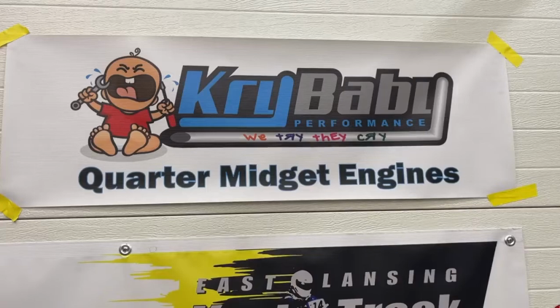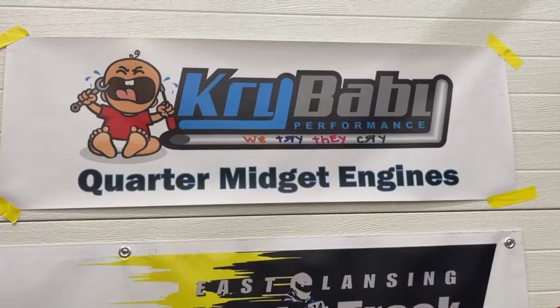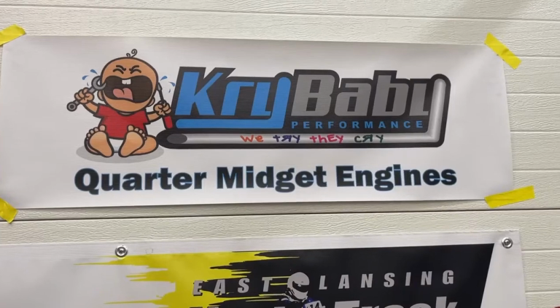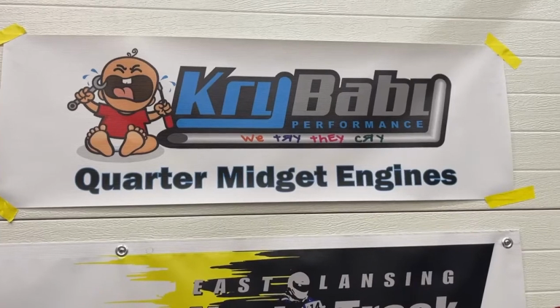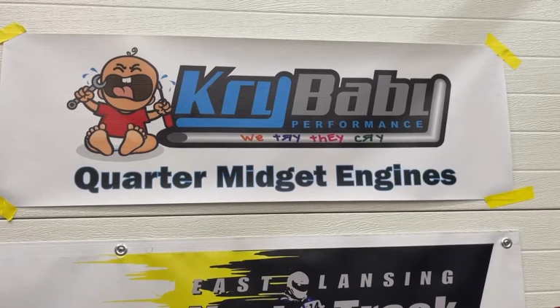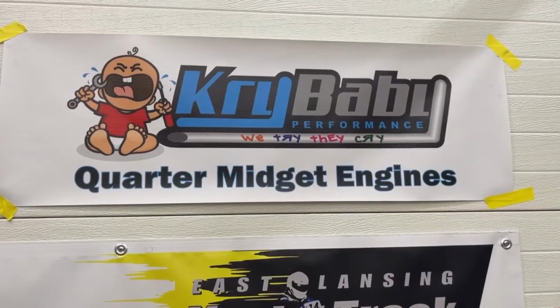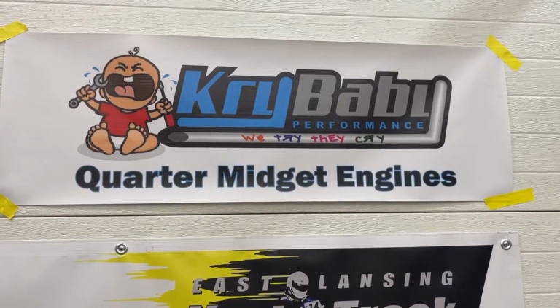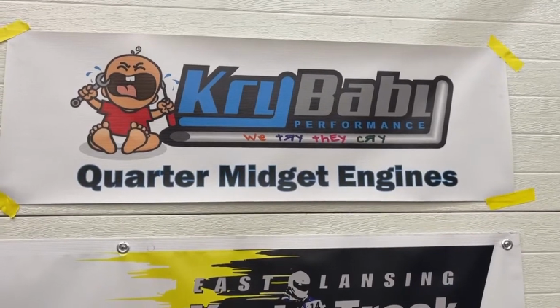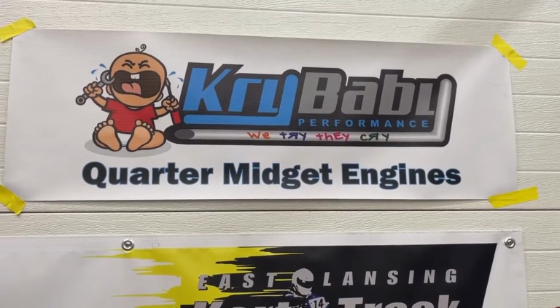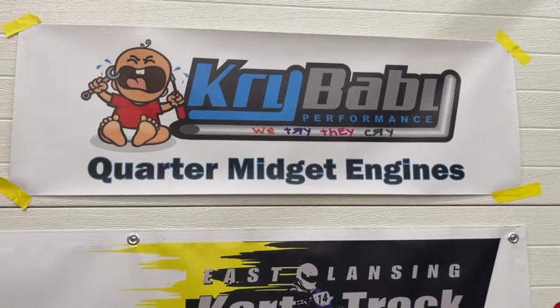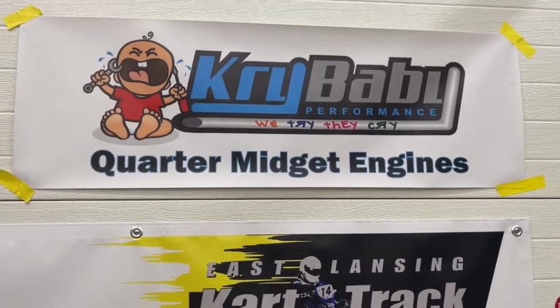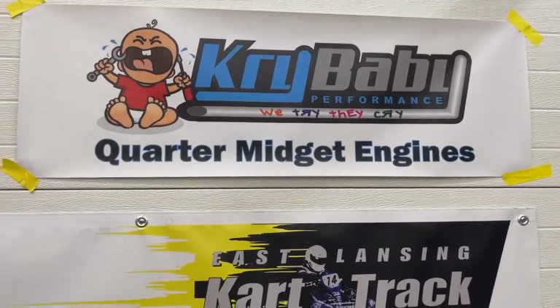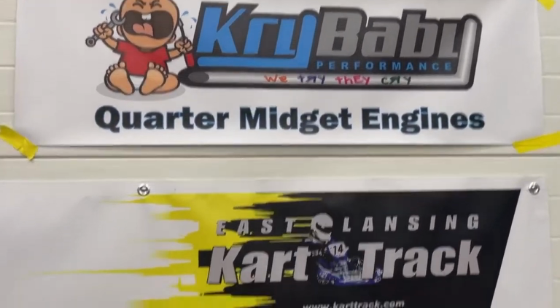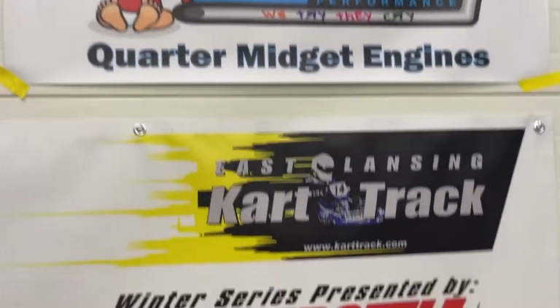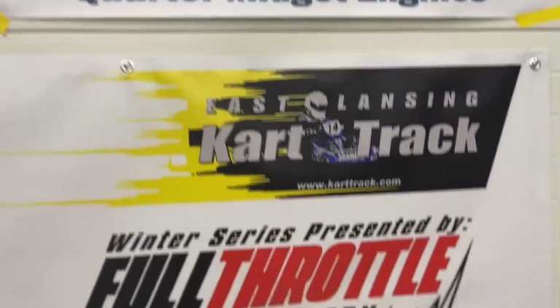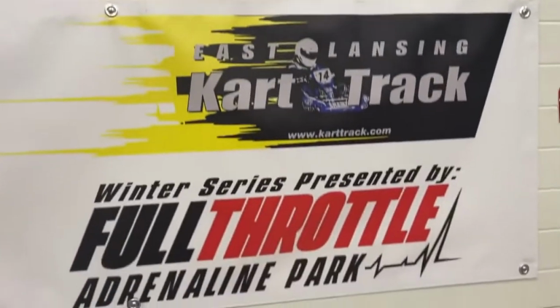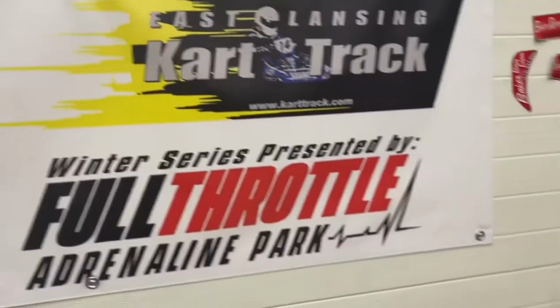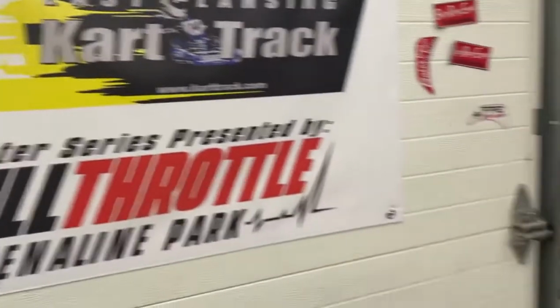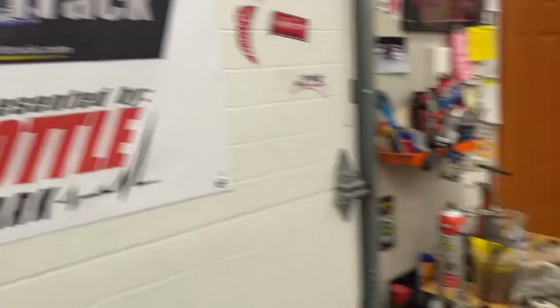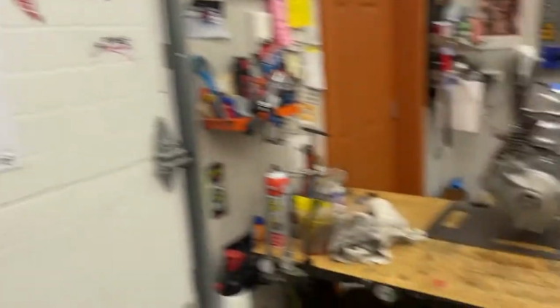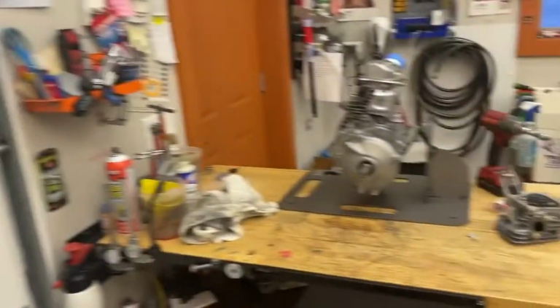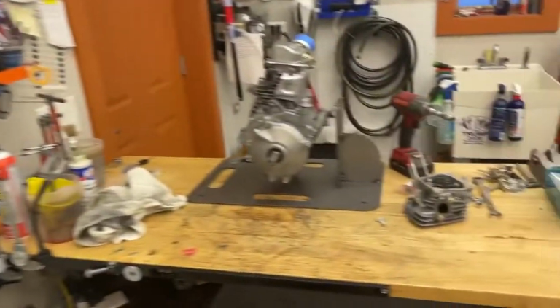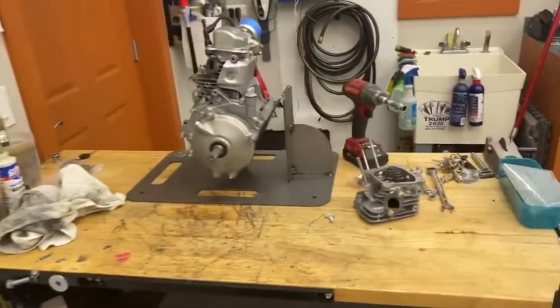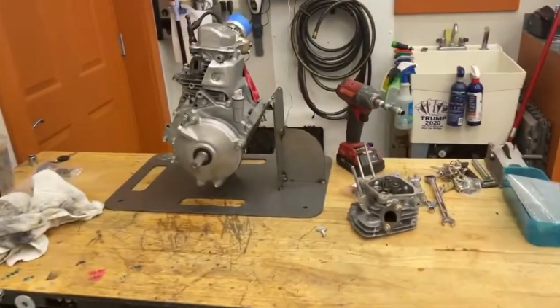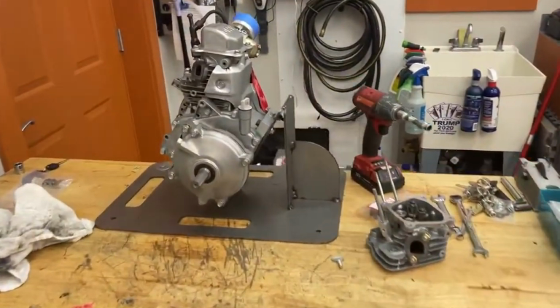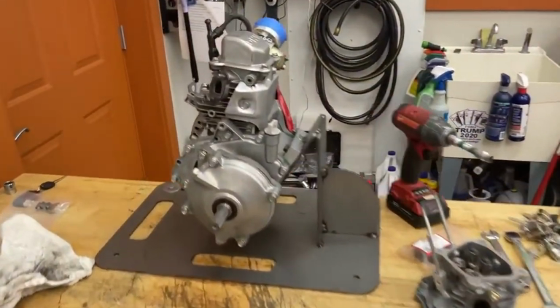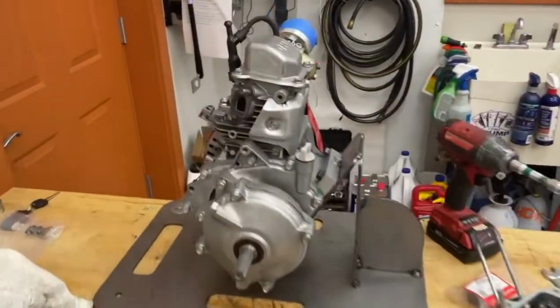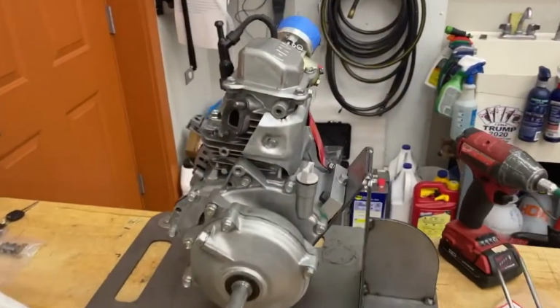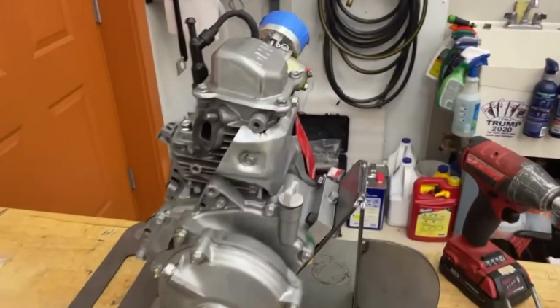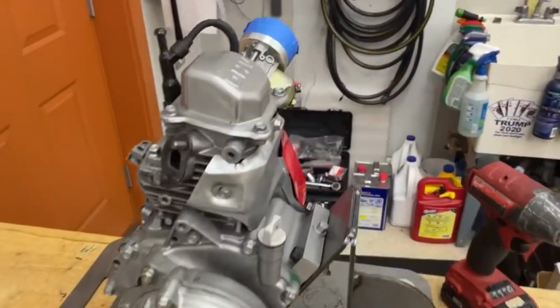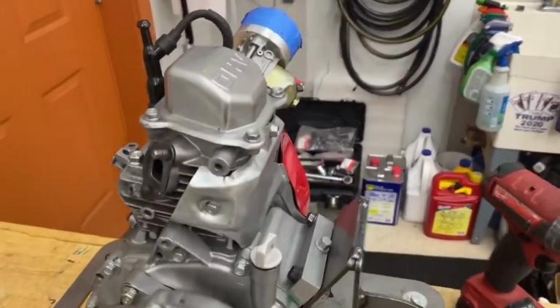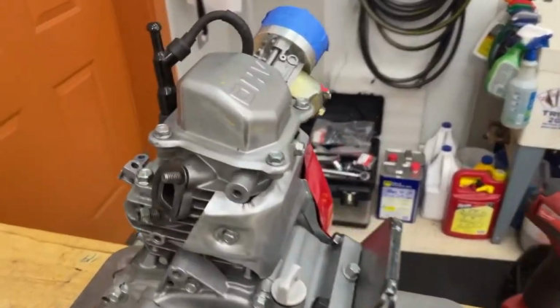Hi everybody, welcome to the home of Crybaby Performance. Today we're going to show you how to change valve springs on your Honda motor.